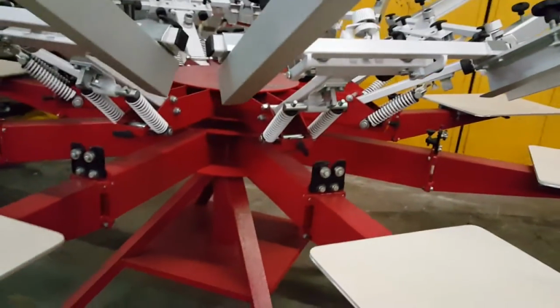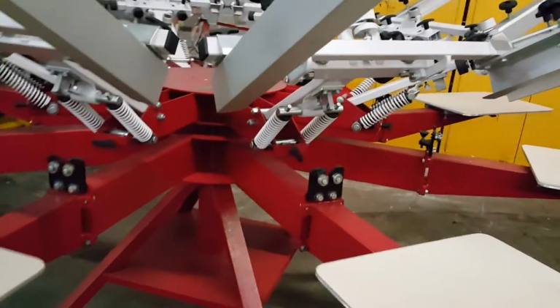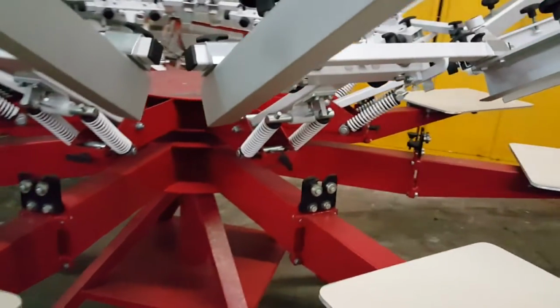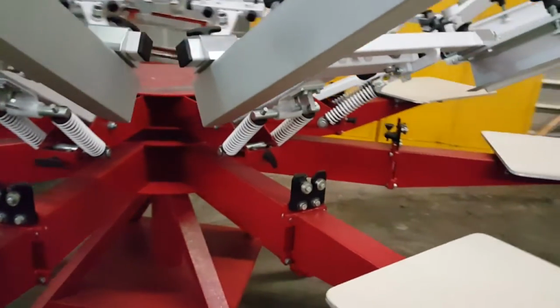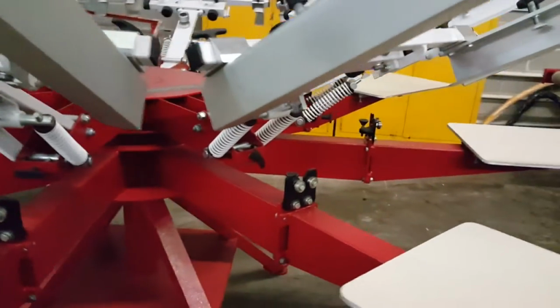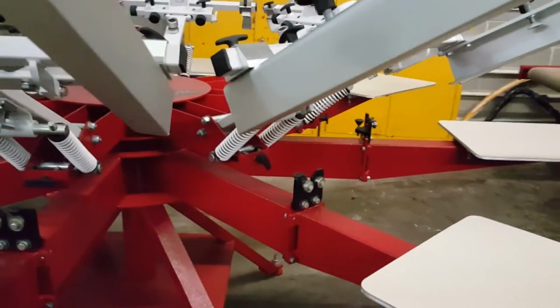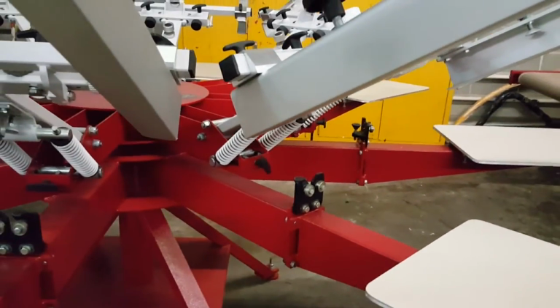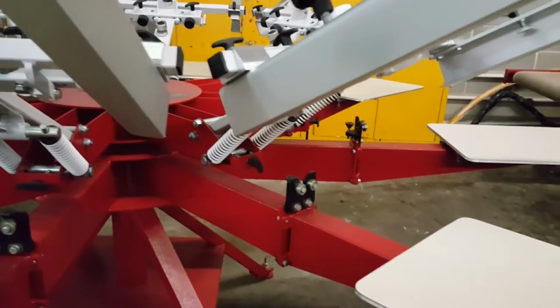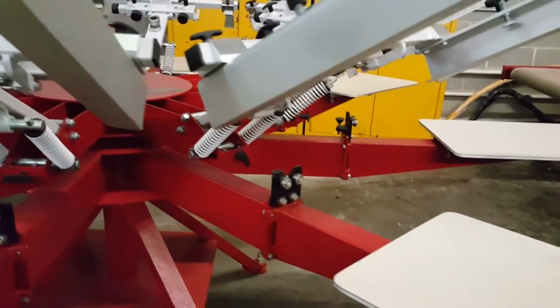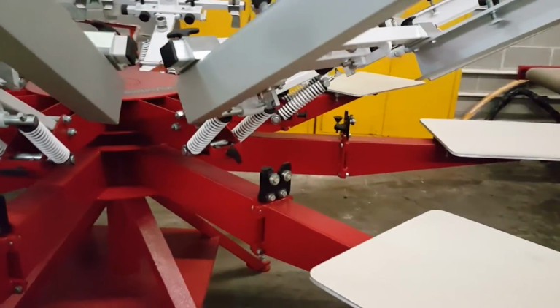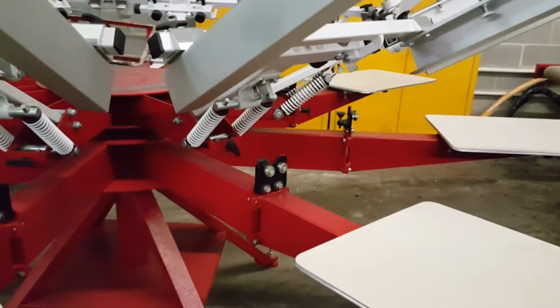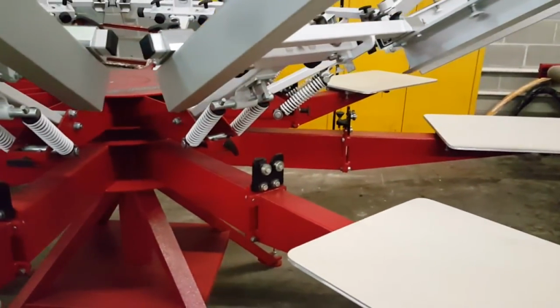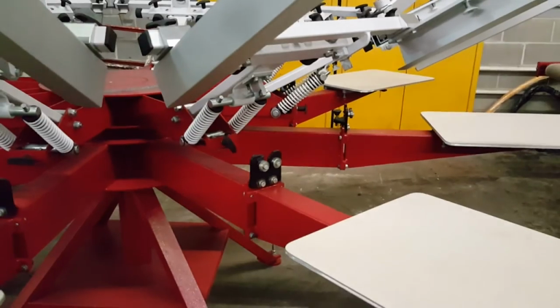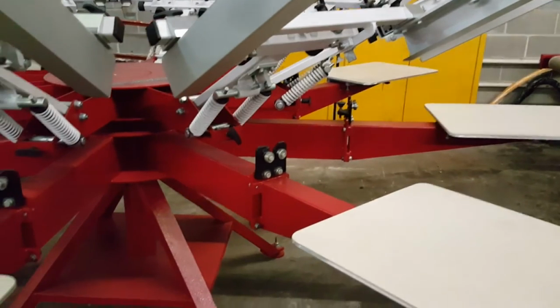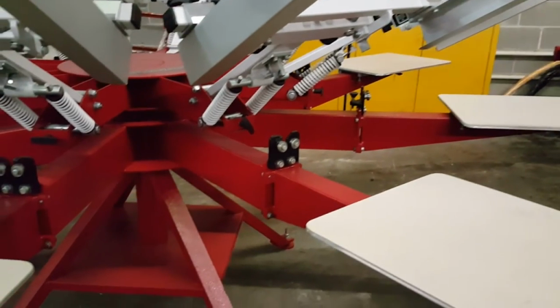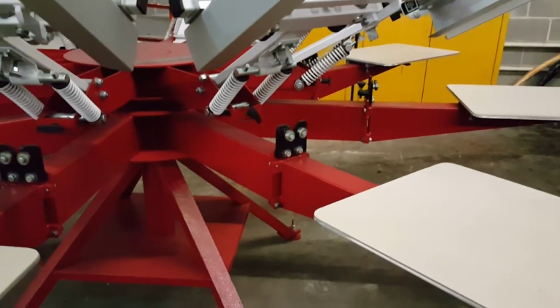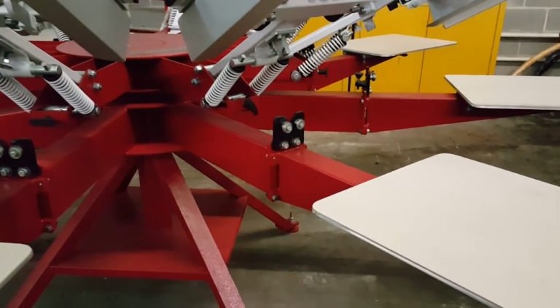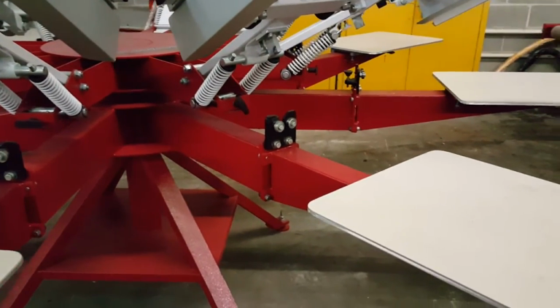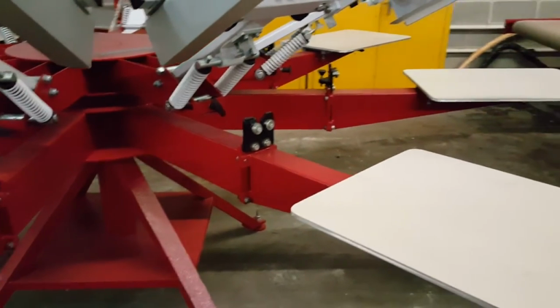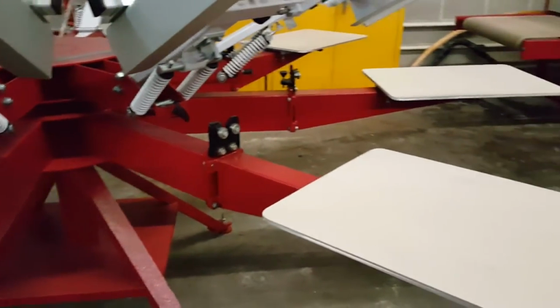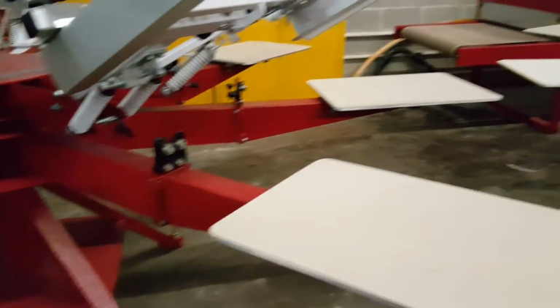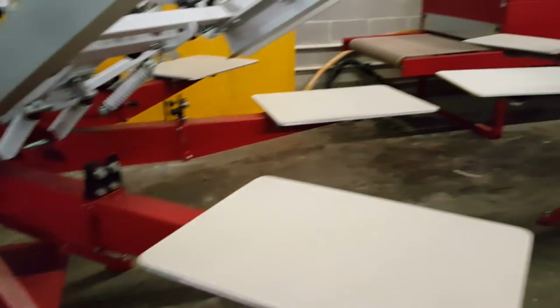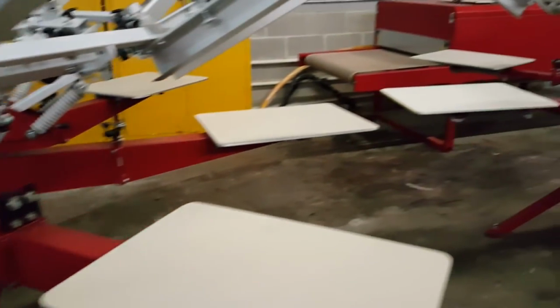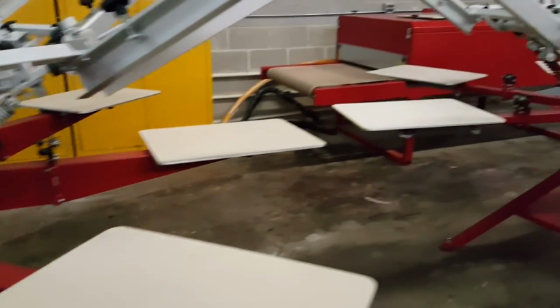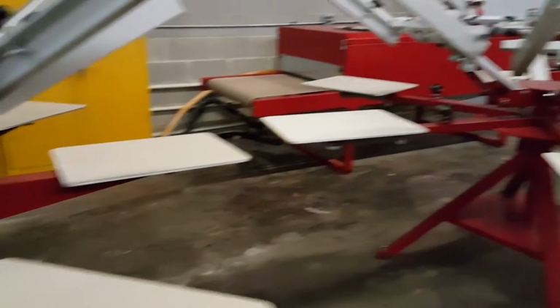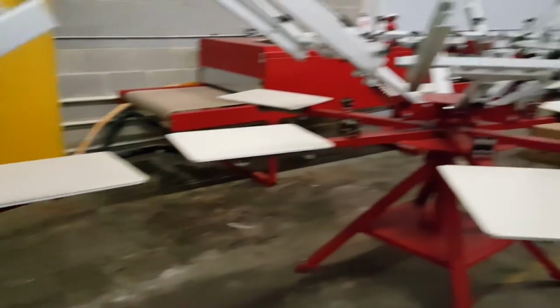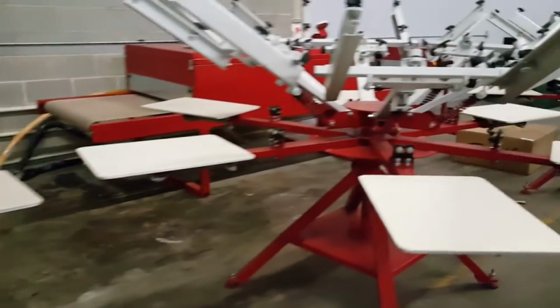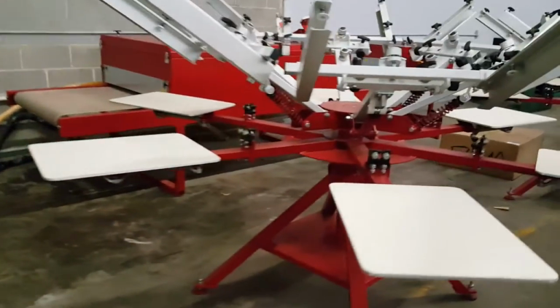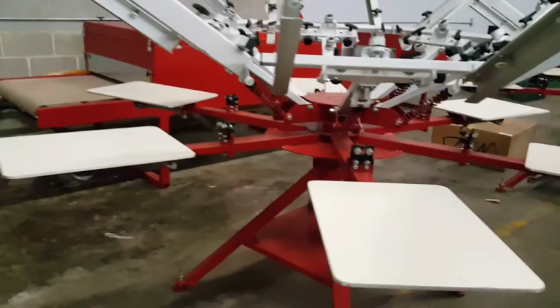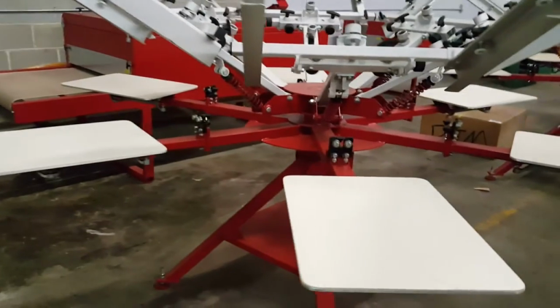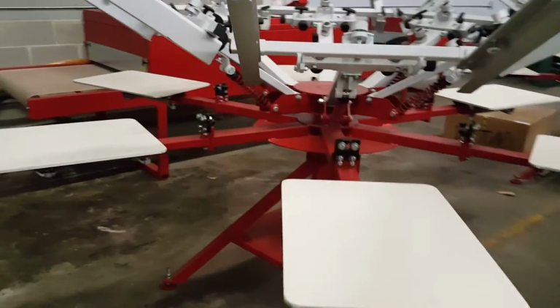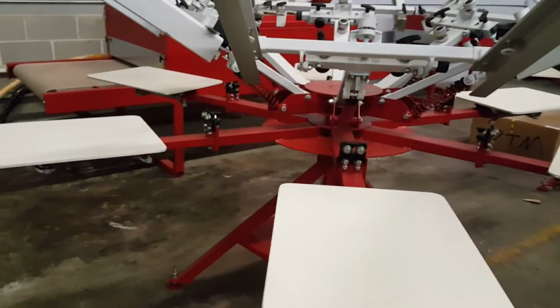The main difference is going to be the size of the center shaft and the pallet arms coming off of it. Both models are all heads down.